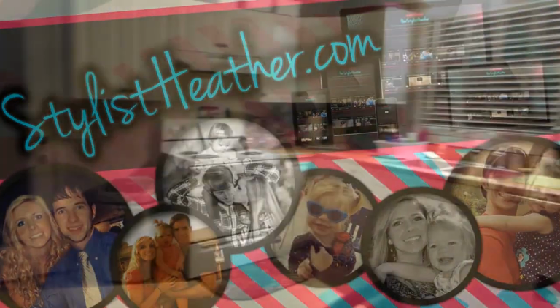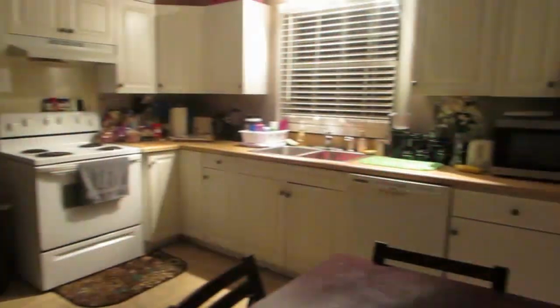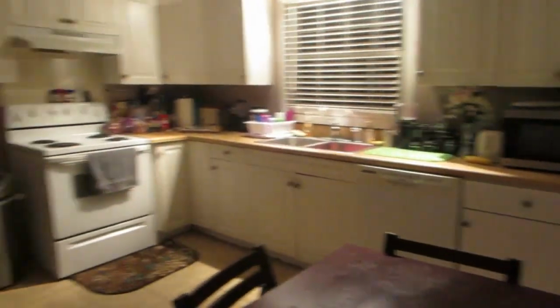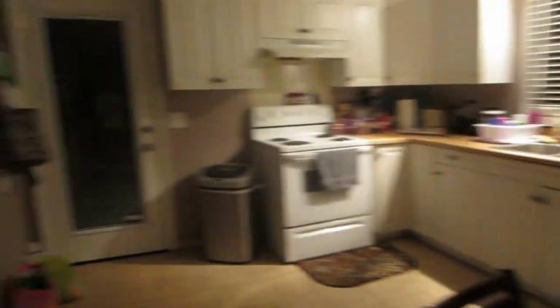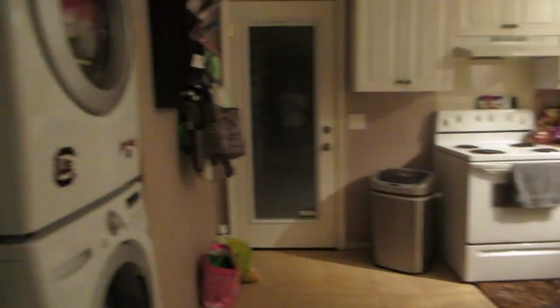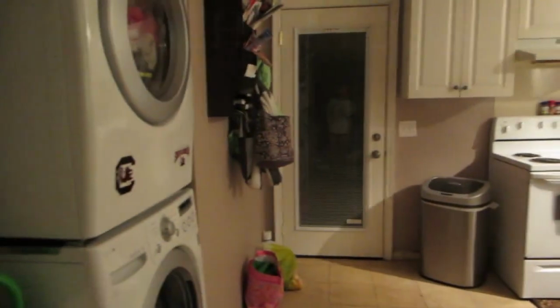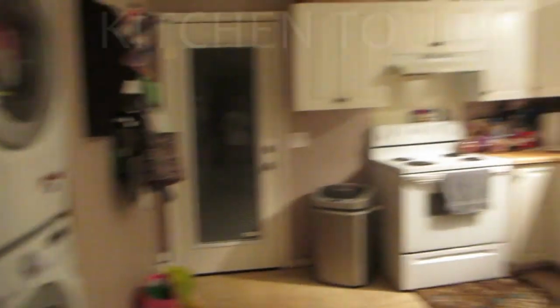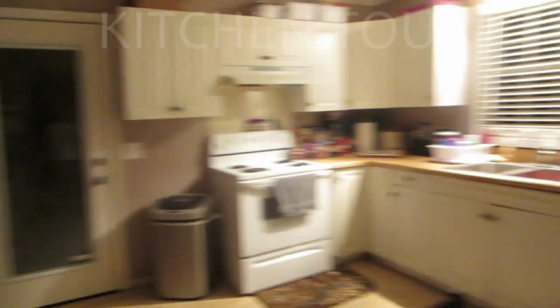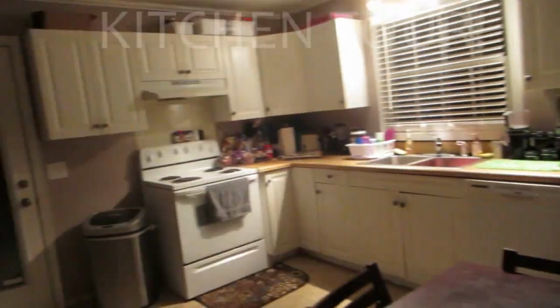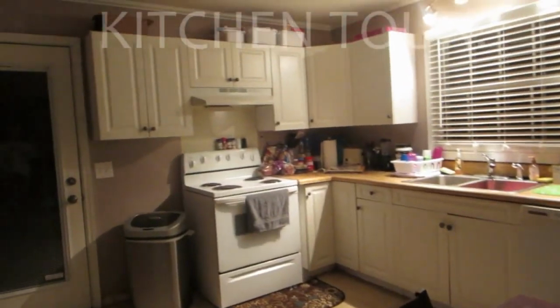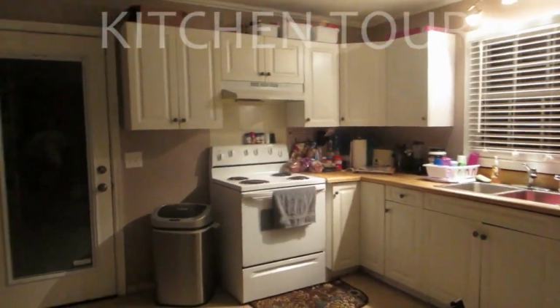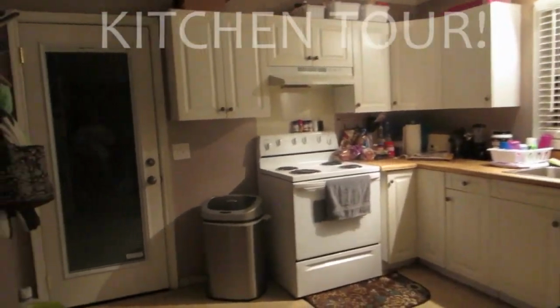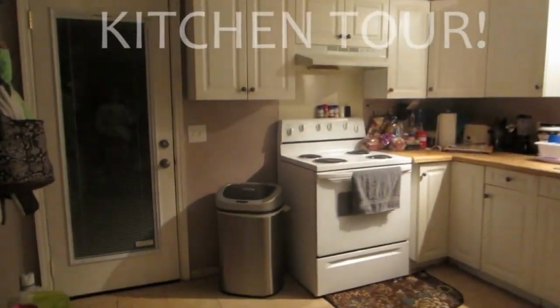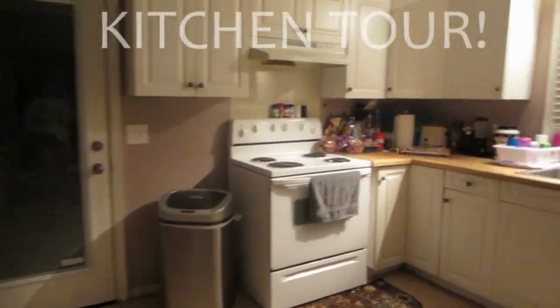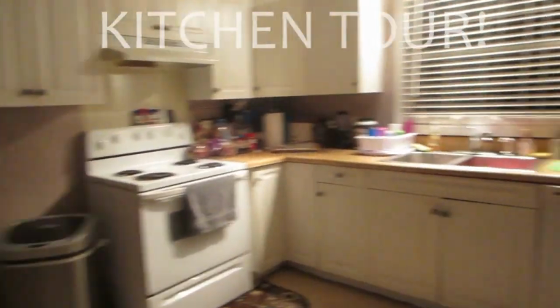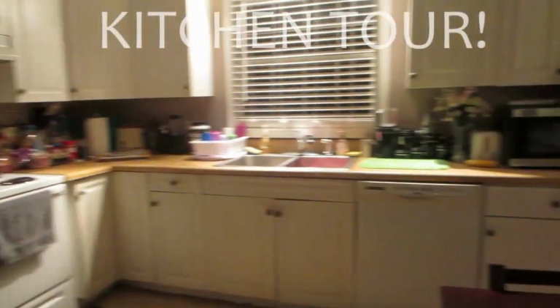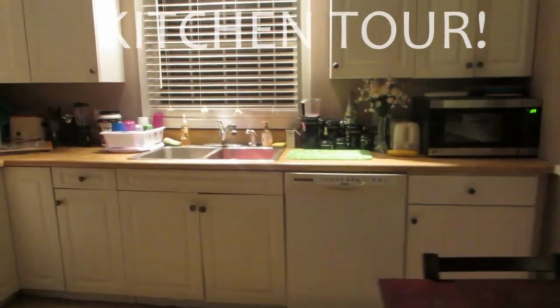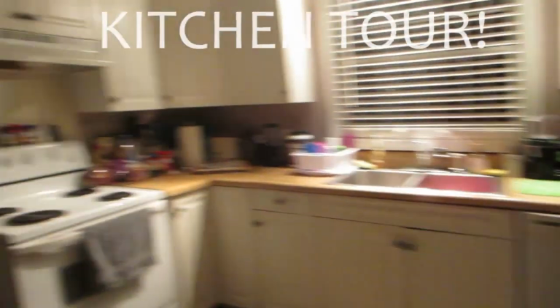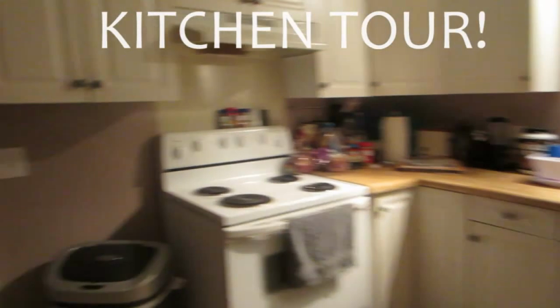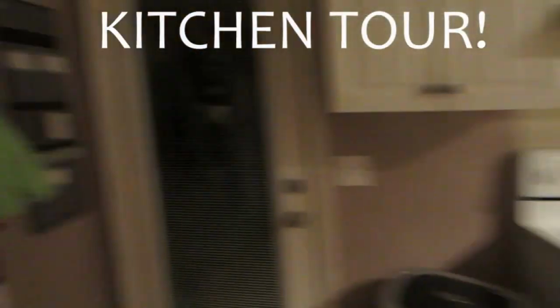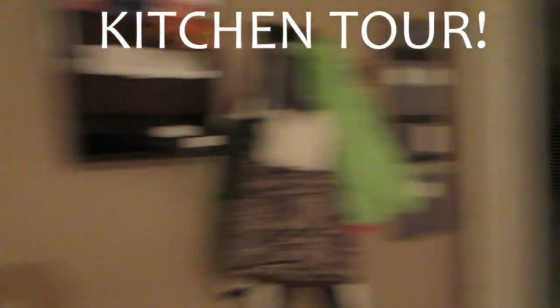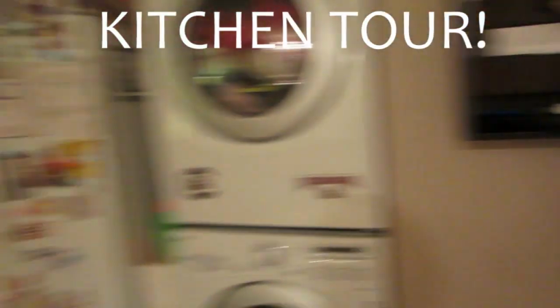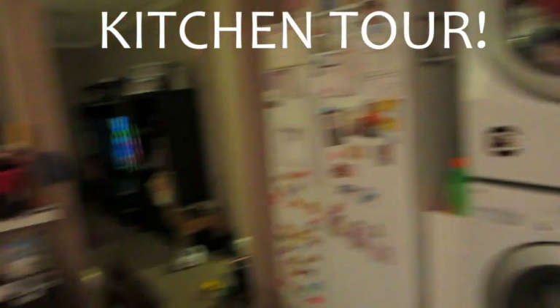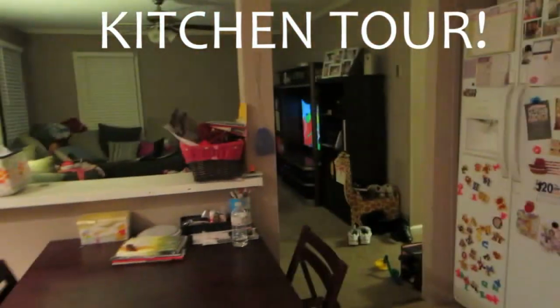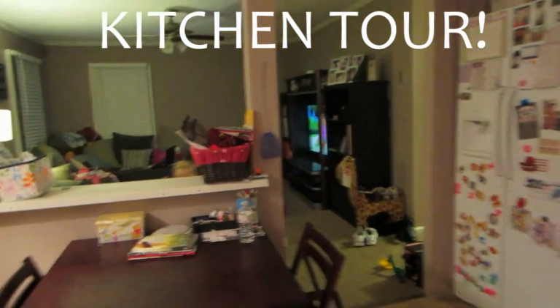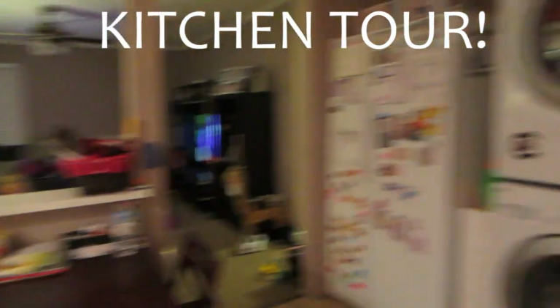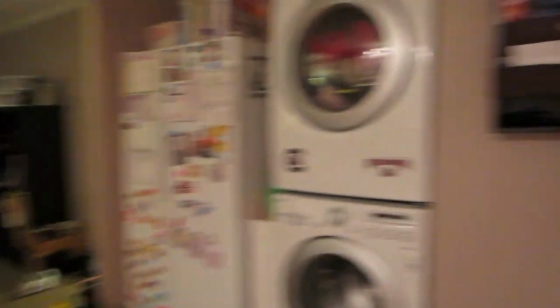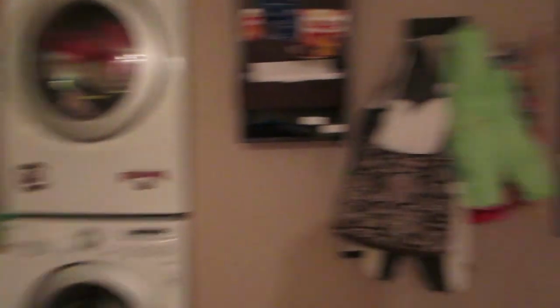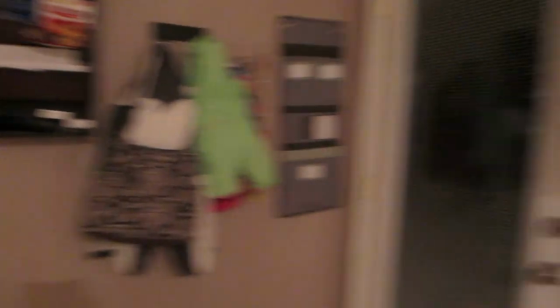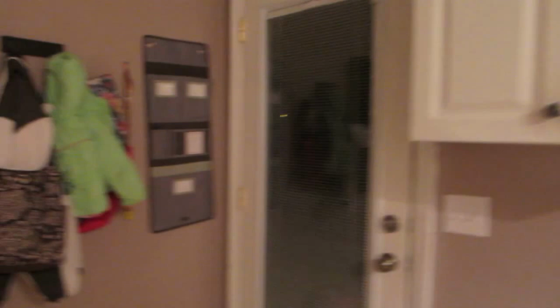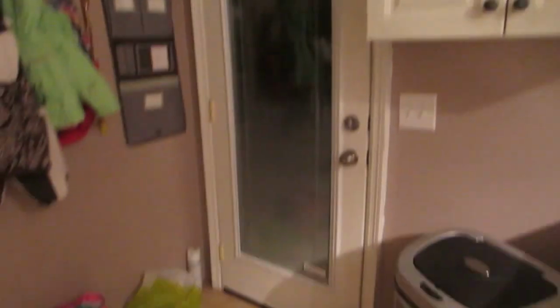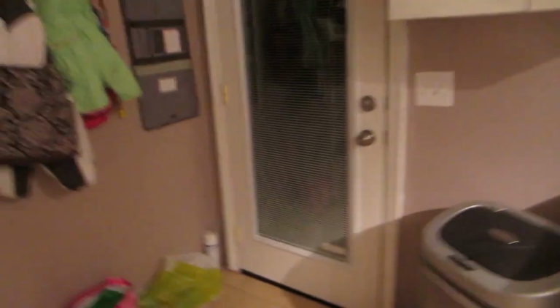Hey guys, so I'm going to show y'all our kitchen now finally. I've been wanting to do a room tour for a while since y'all requested one, and so here's just an overview real quickly, and I'm going to start just like at the door here.